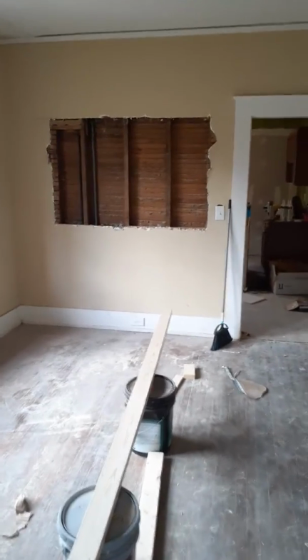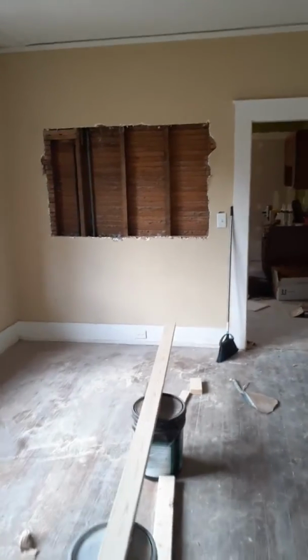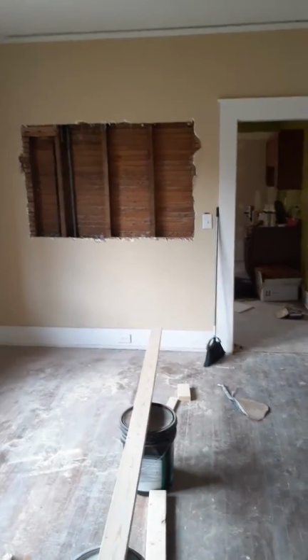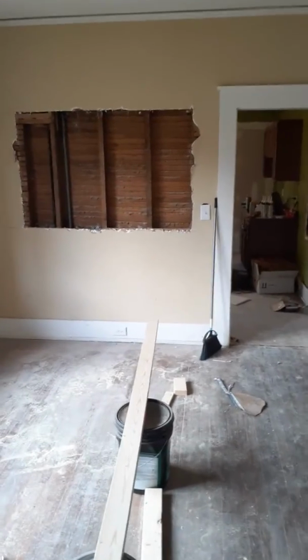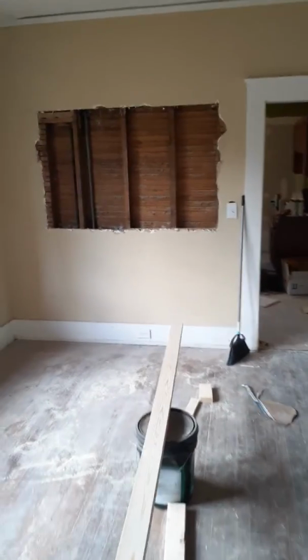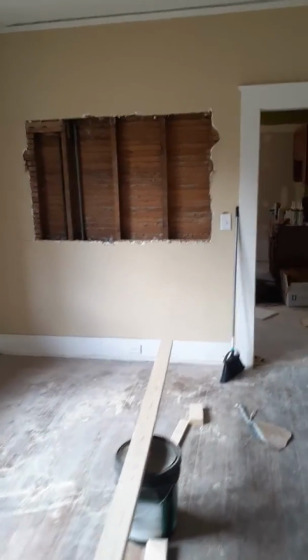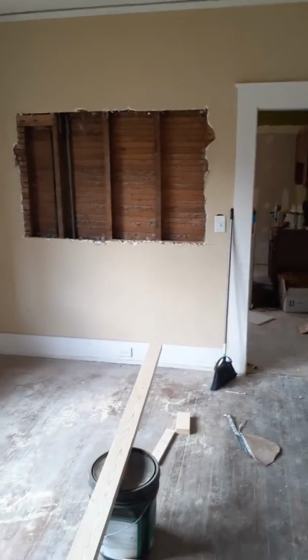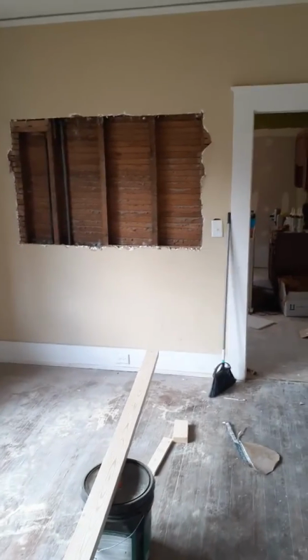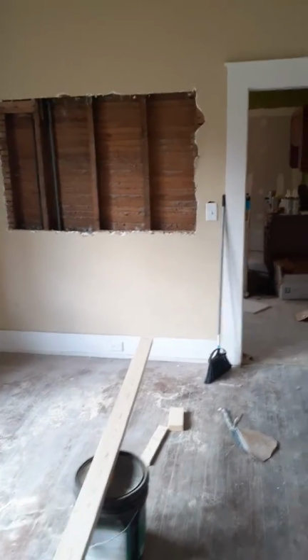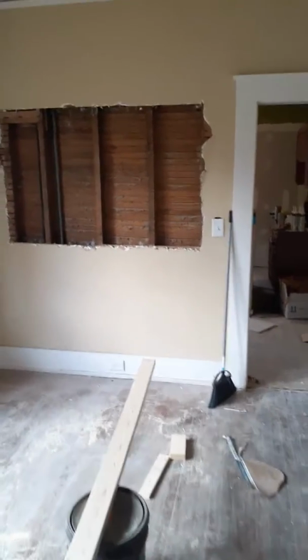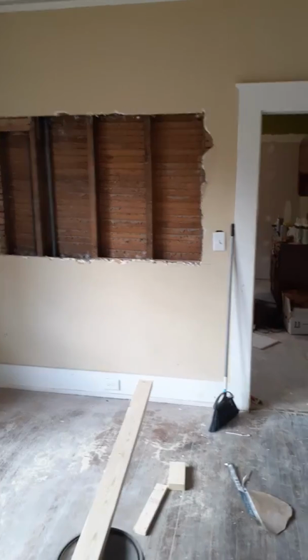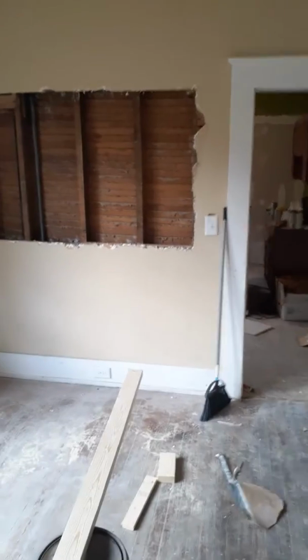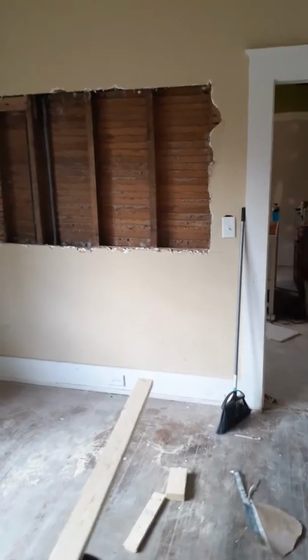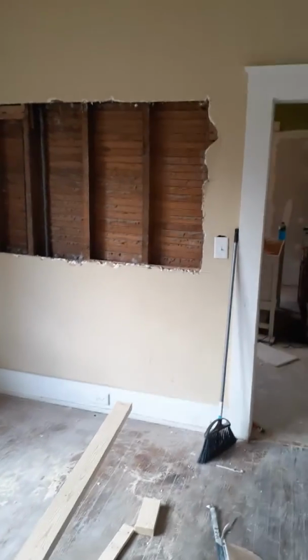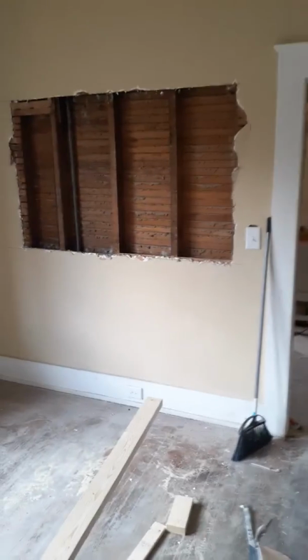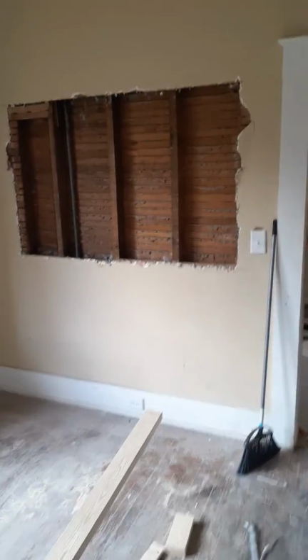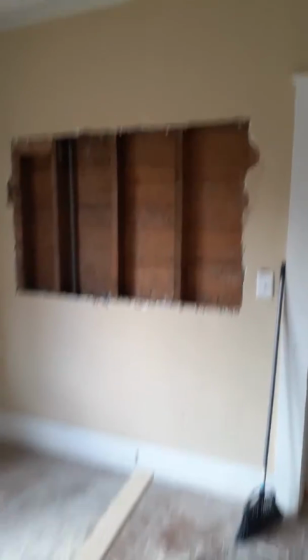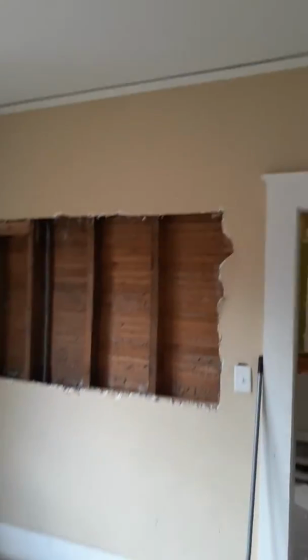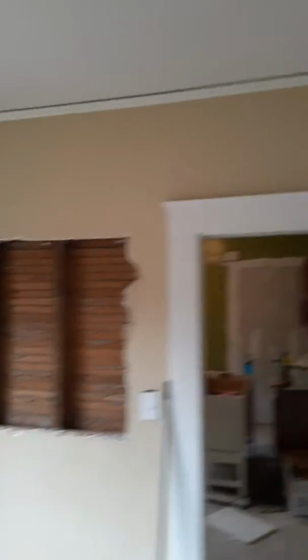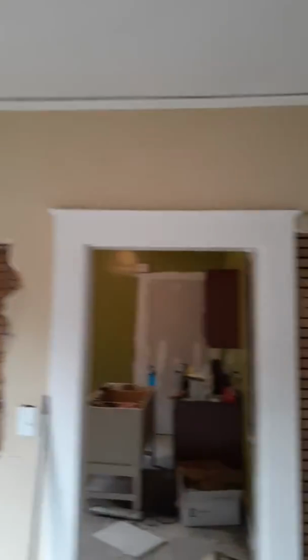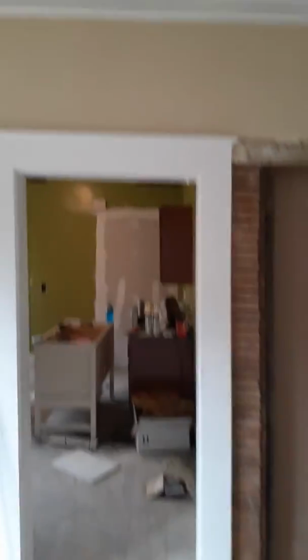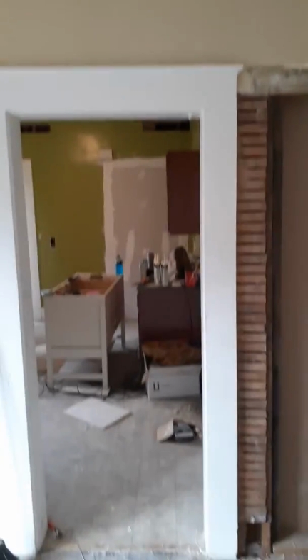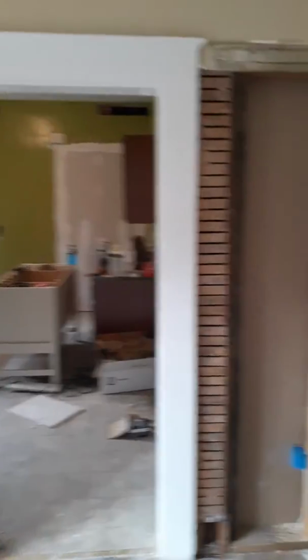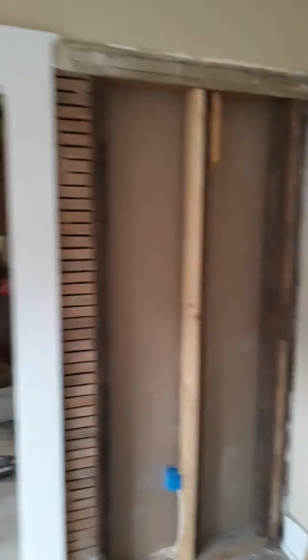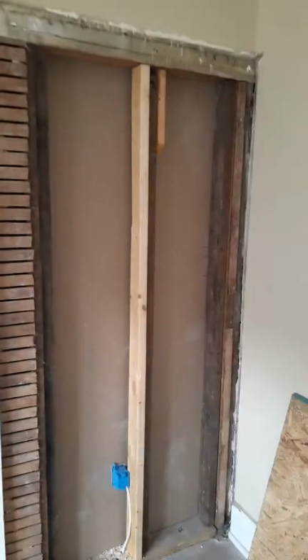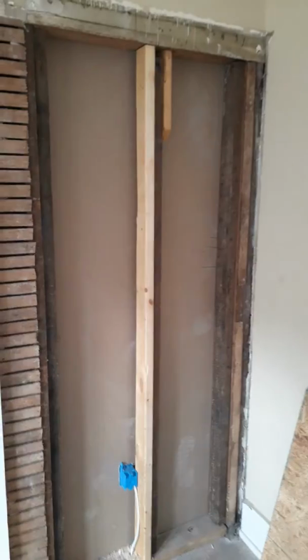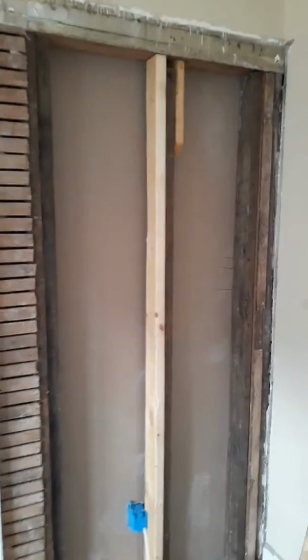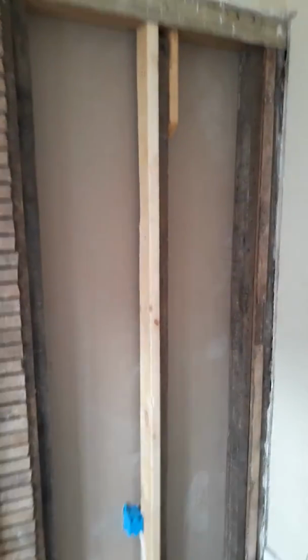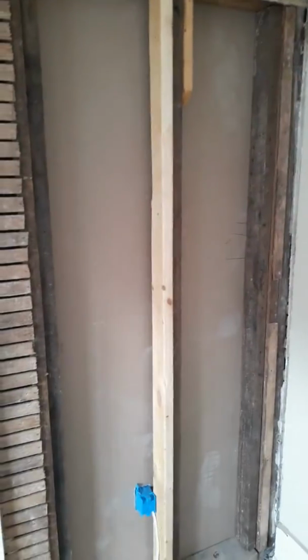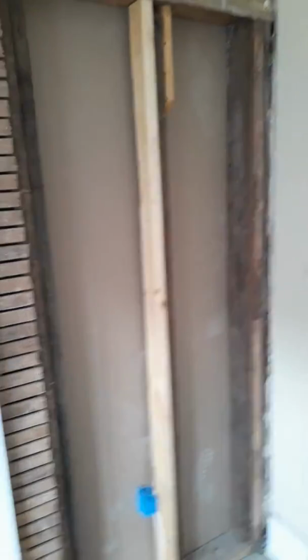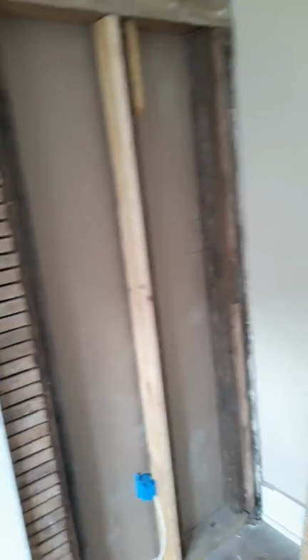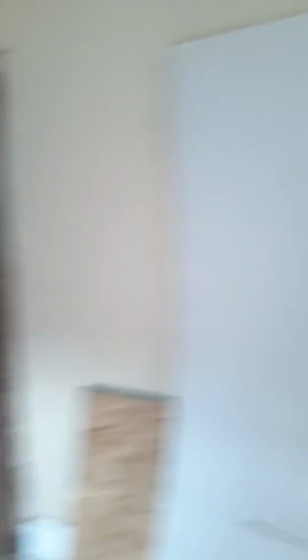This is going to be a half wall bar, either wood or Corian countertop, that's going to open all this up. See where we put a wall here.